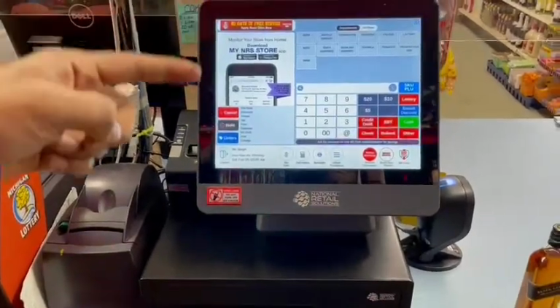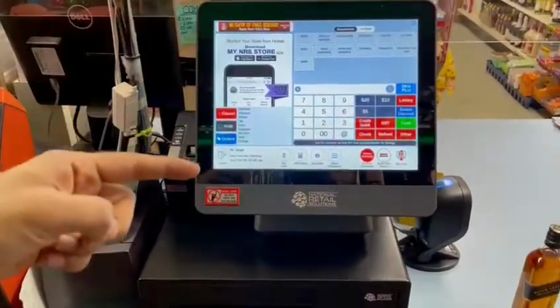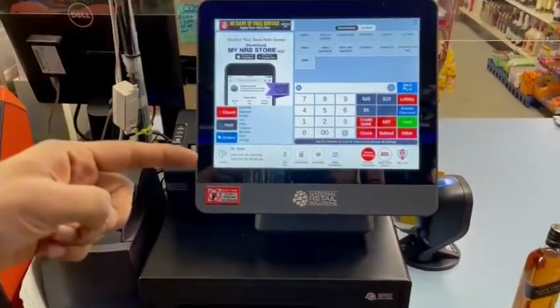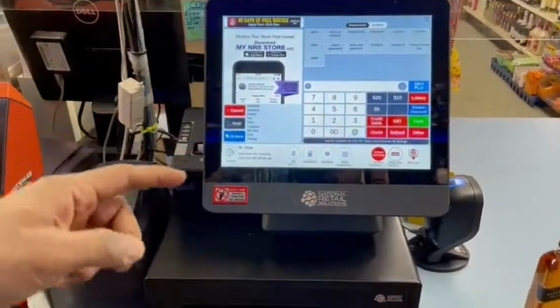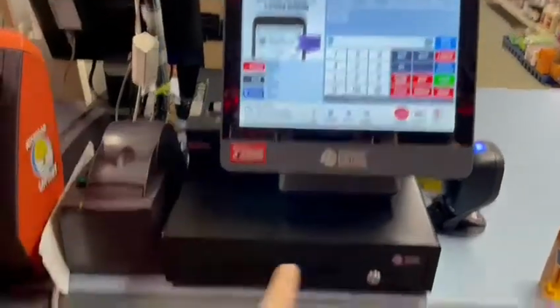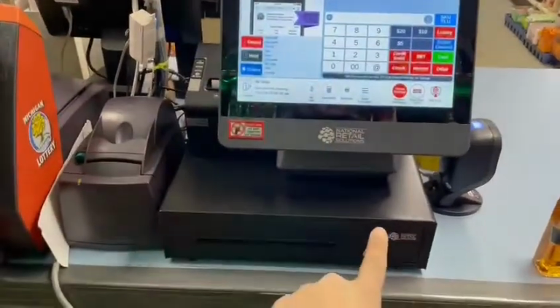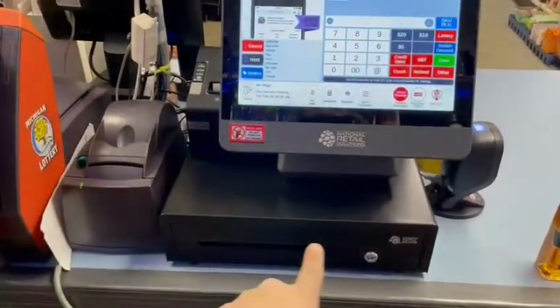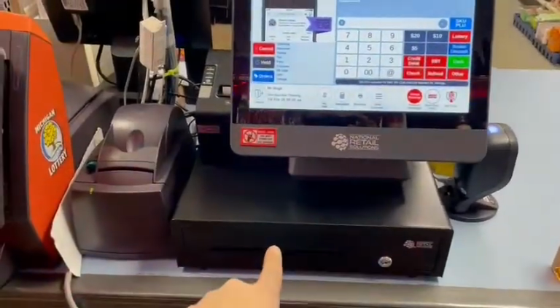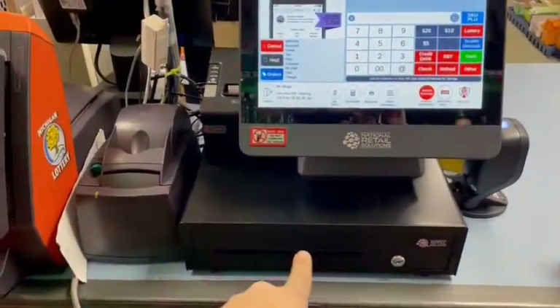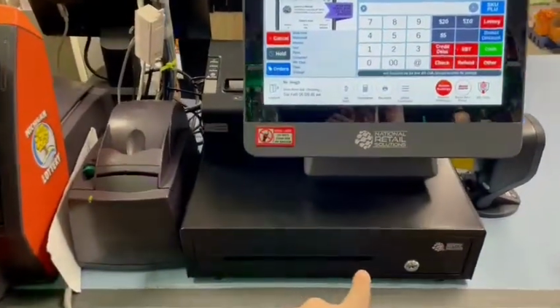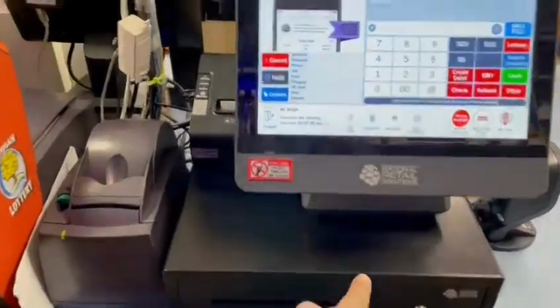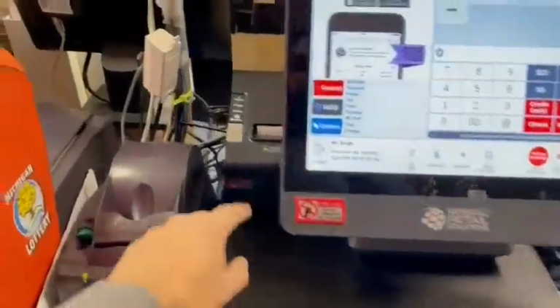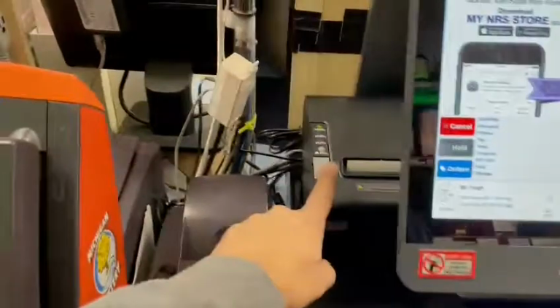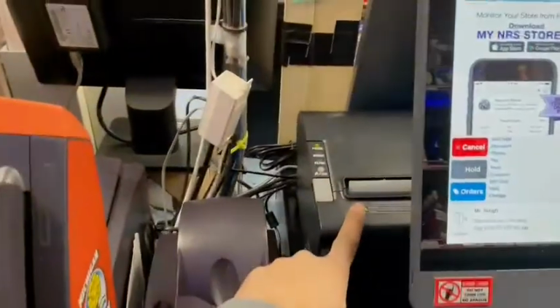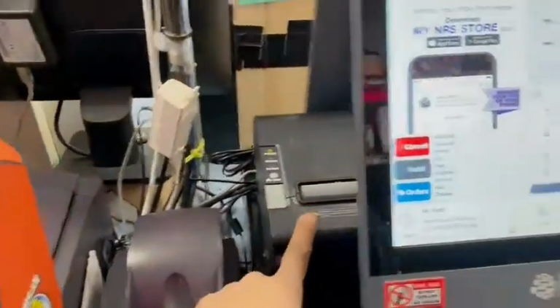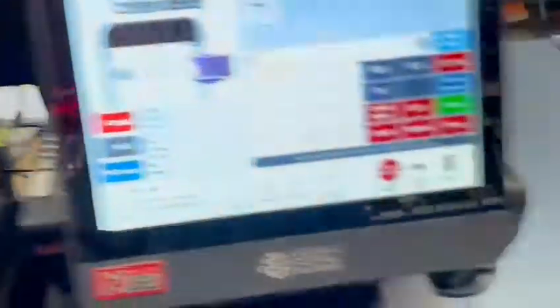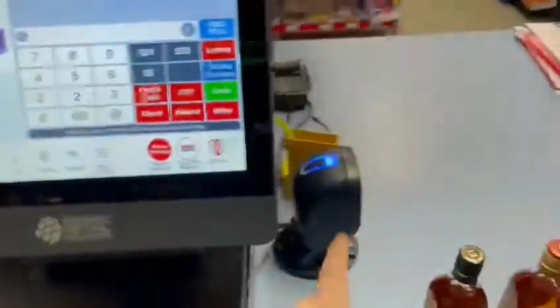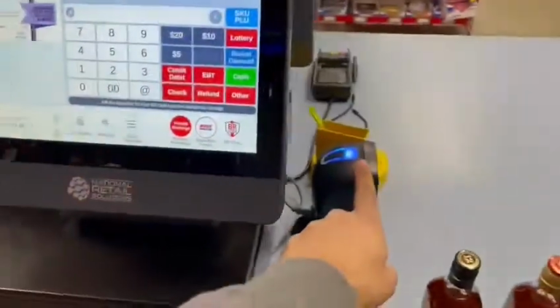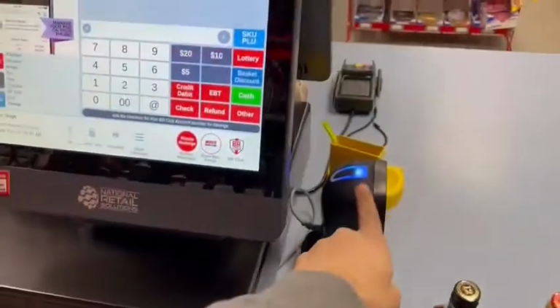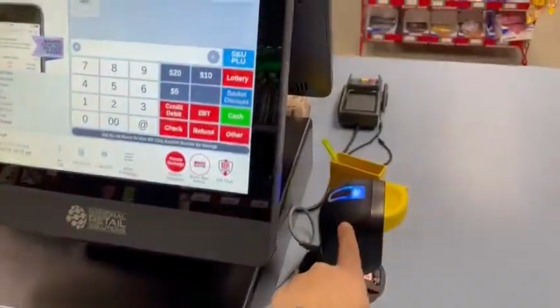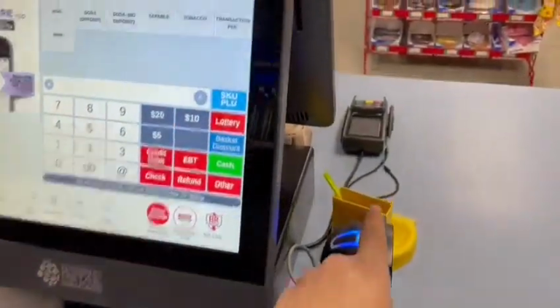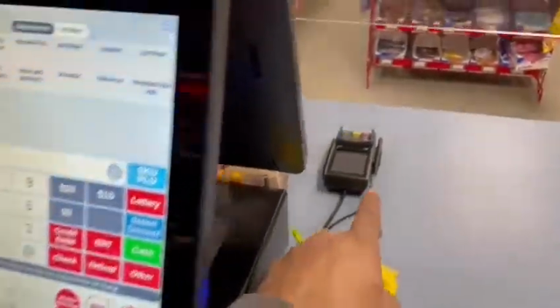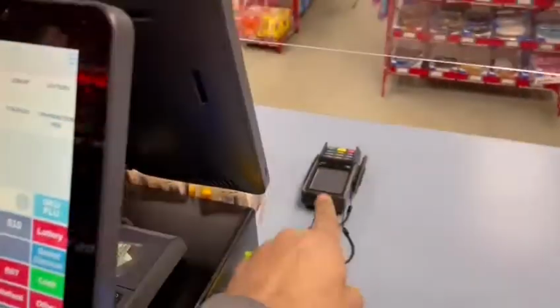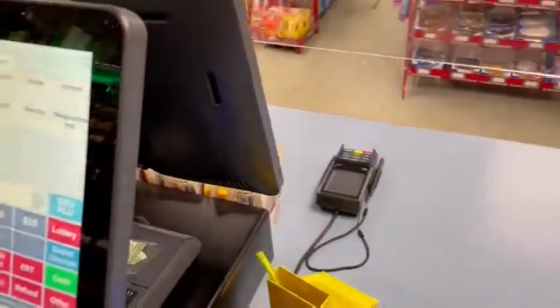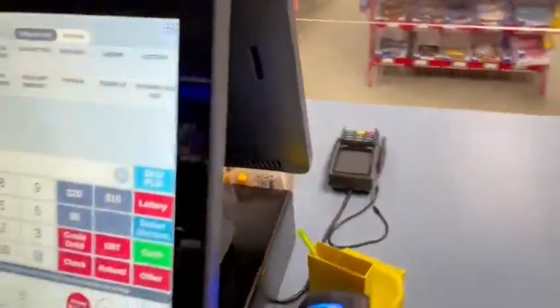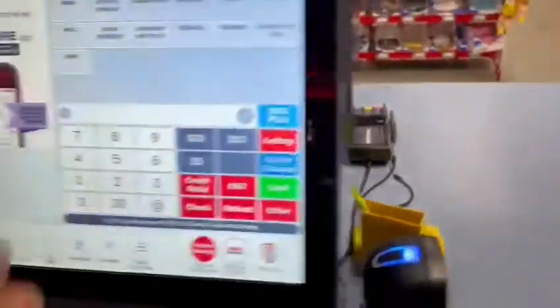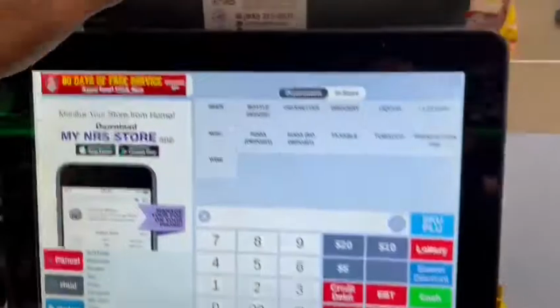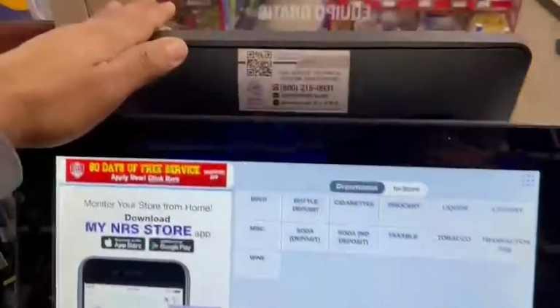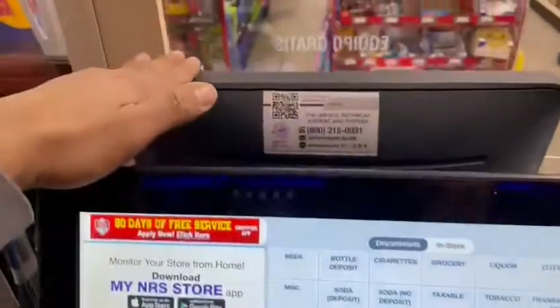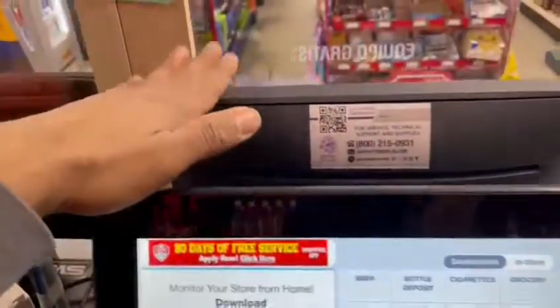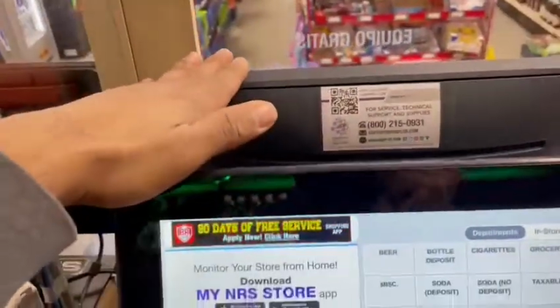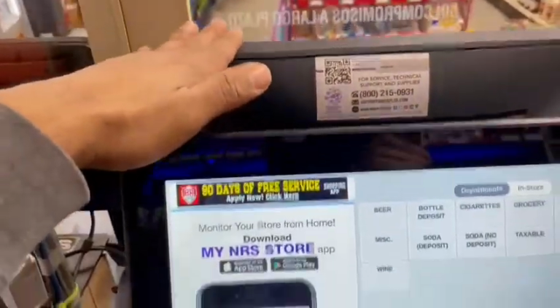This here is your main screen. You have your cash register, your receipt printer, a scanner, your credit card reader, and a customer display as well.